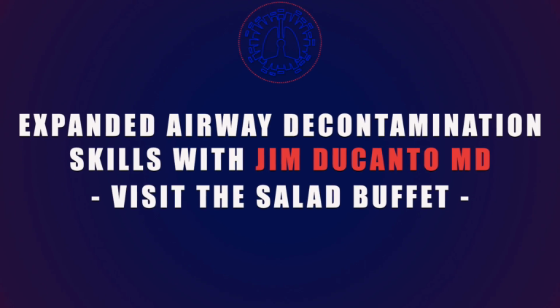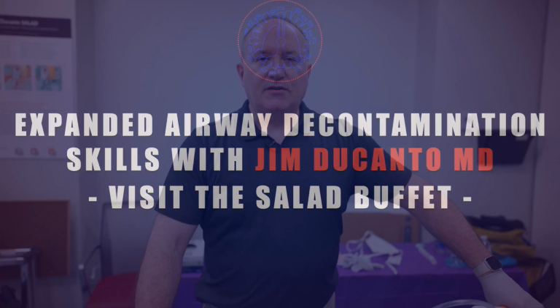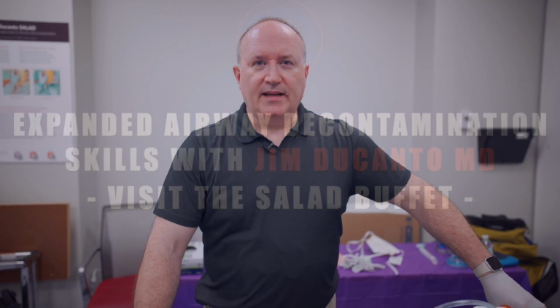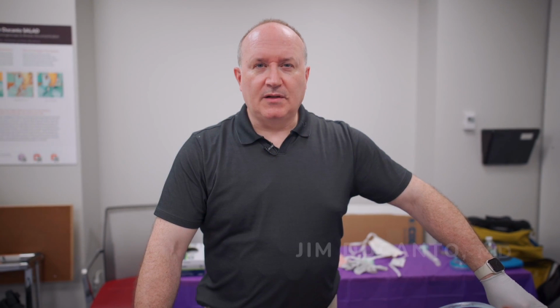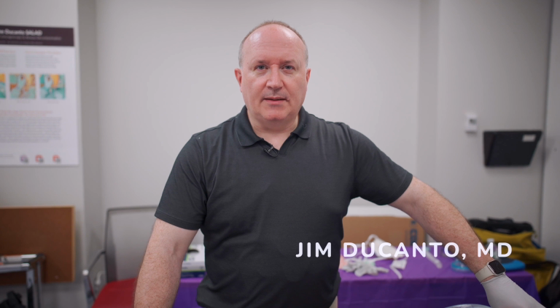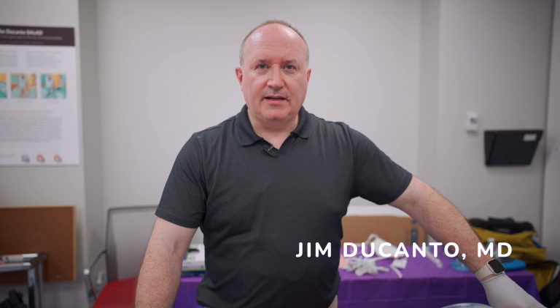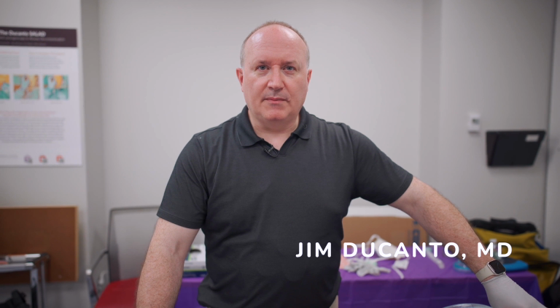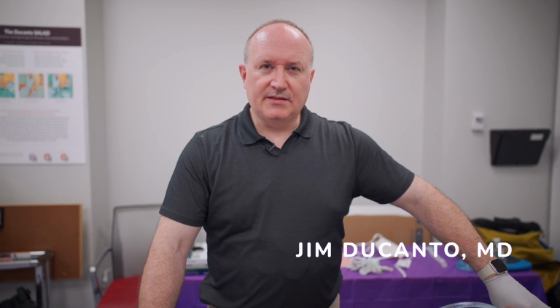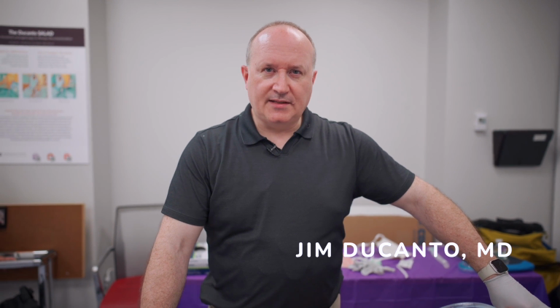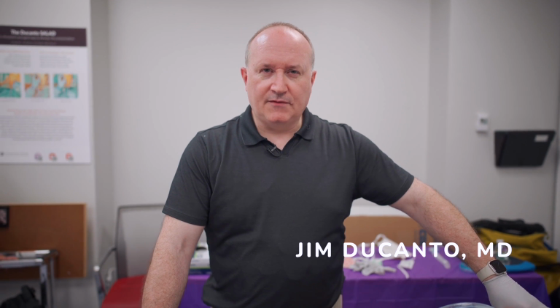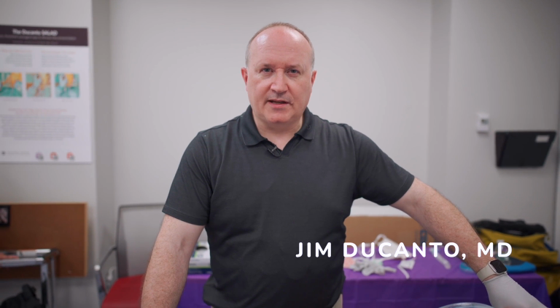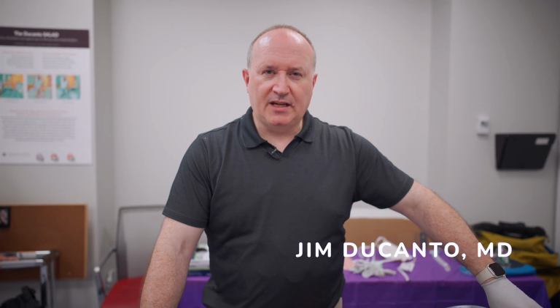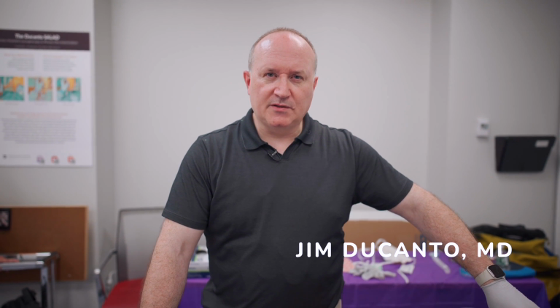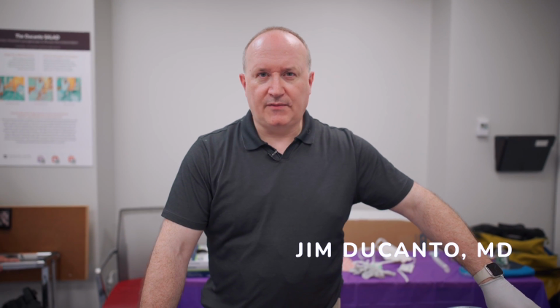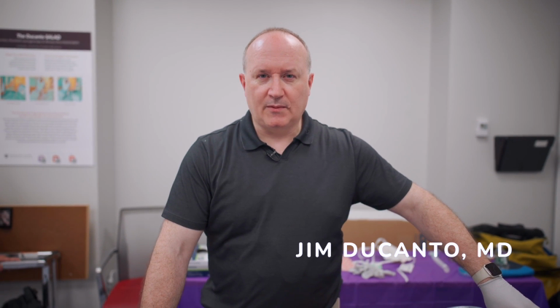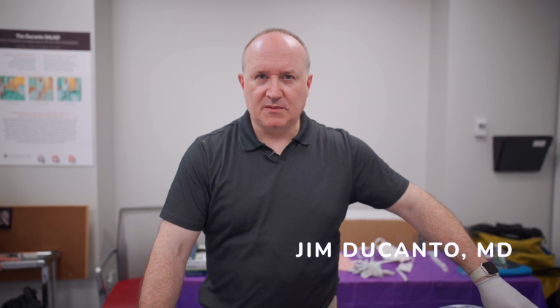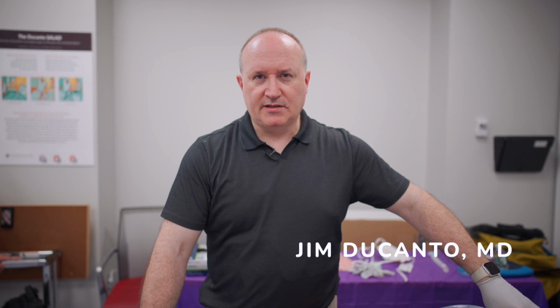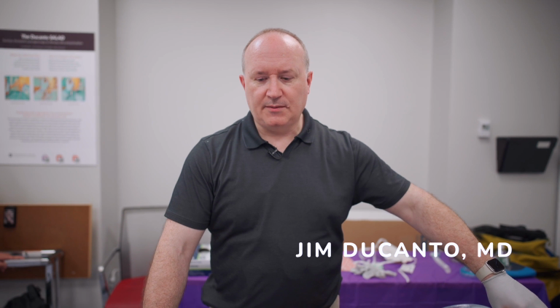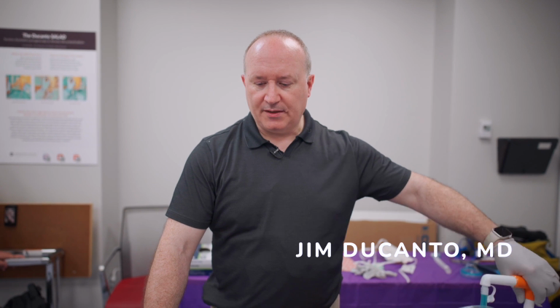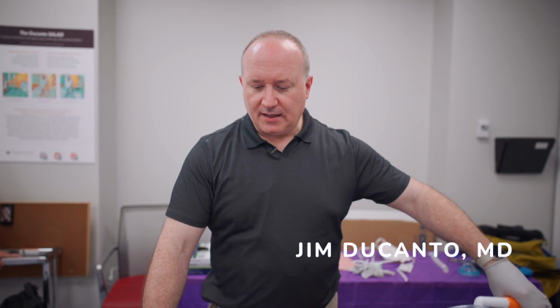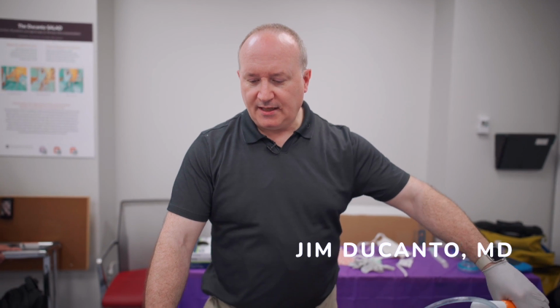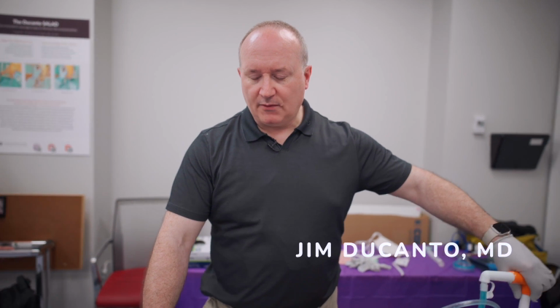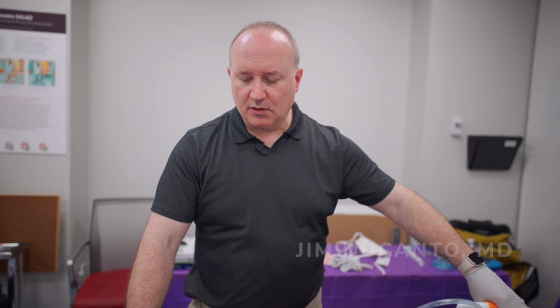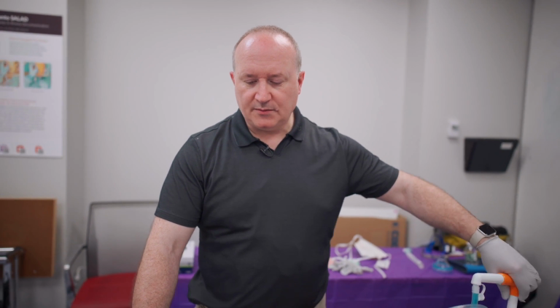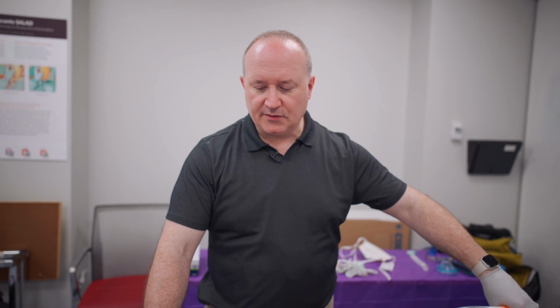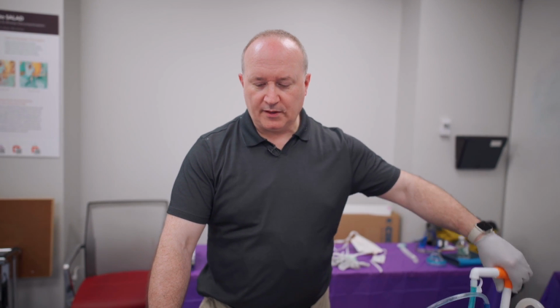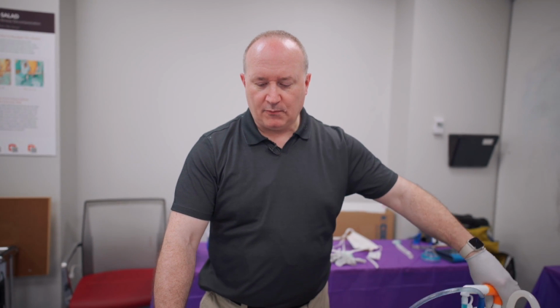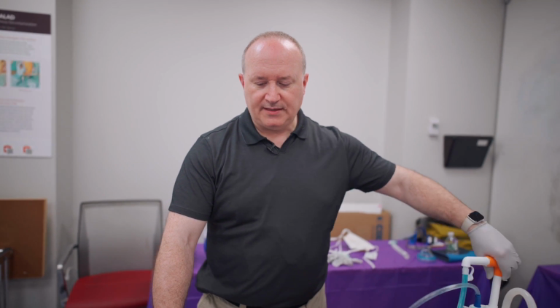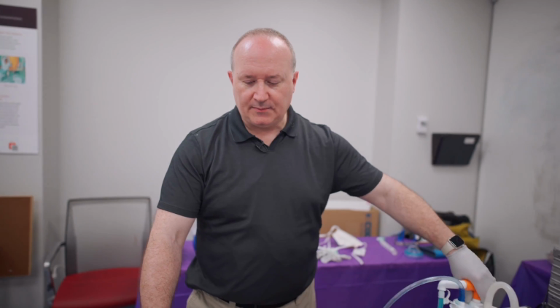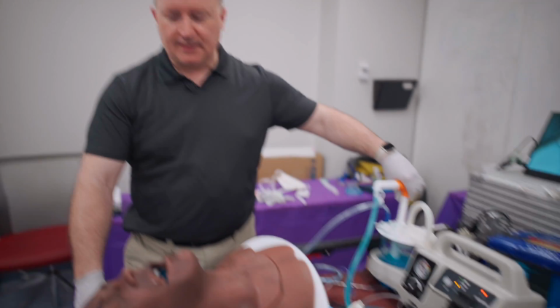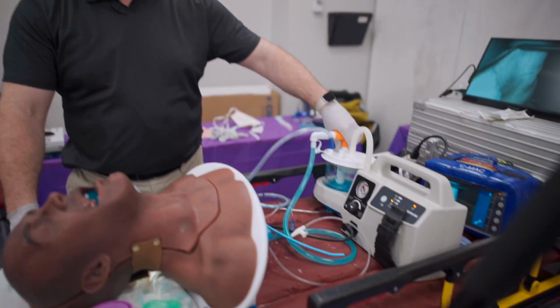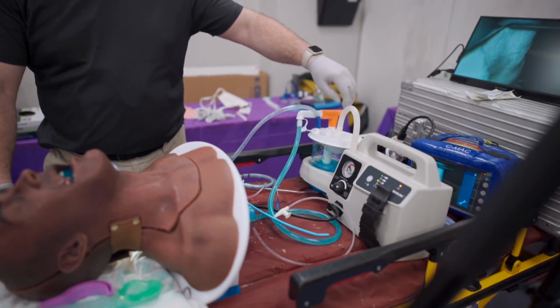This is Dr. Jim Ducanto. I'm going to be demonstrating some elements of the SALAD technique for basic airway management as well as advanced airway management. We're going to start simply with a technique by which we're going to place an oral airway while decontaminating a contaminated airway.